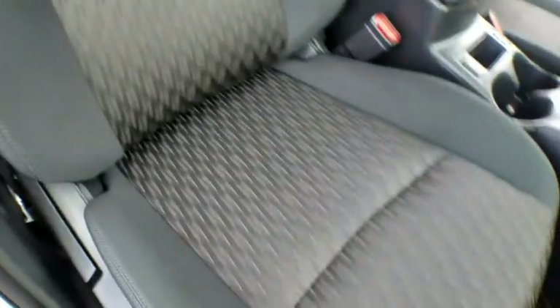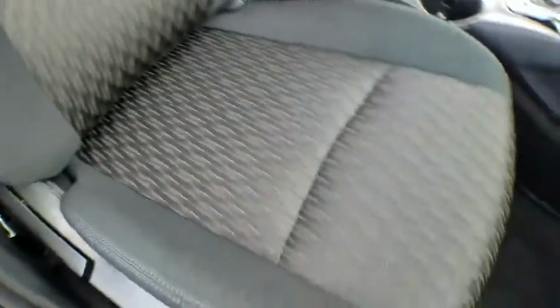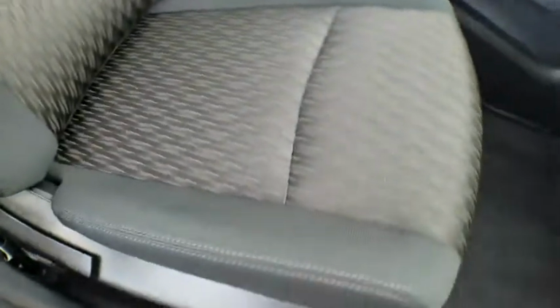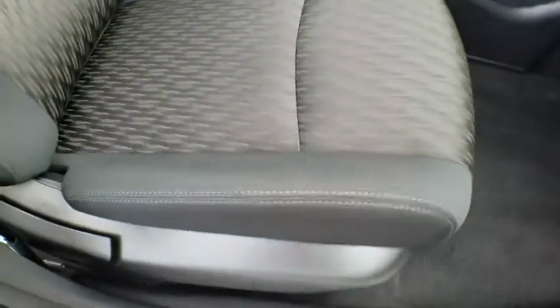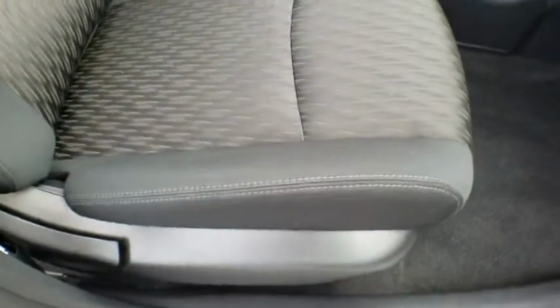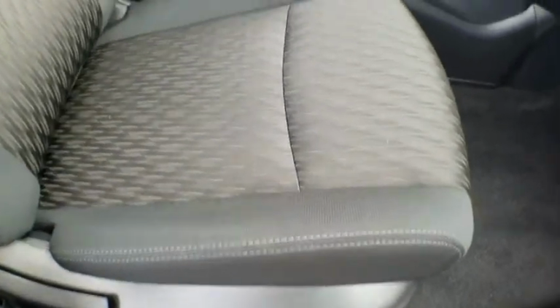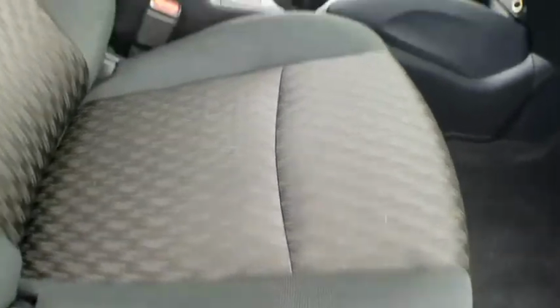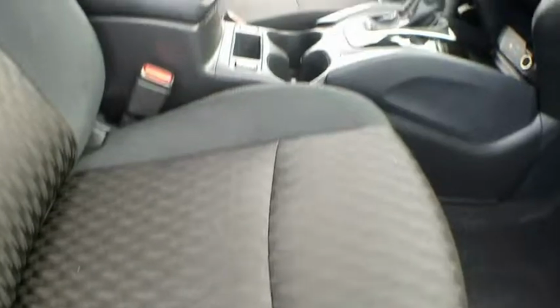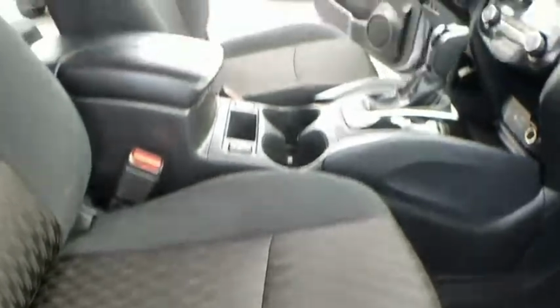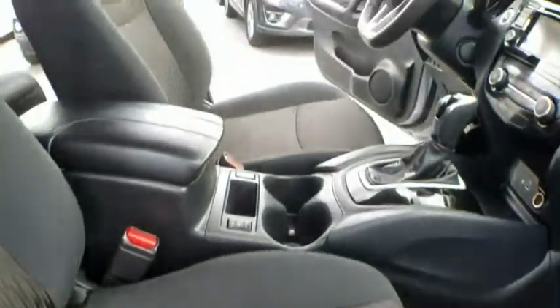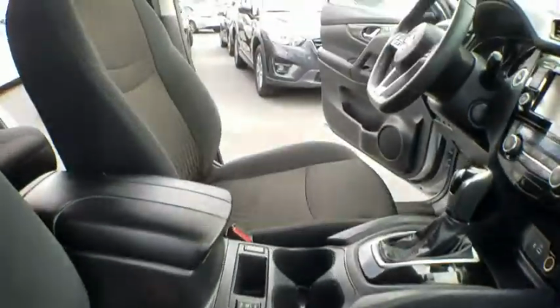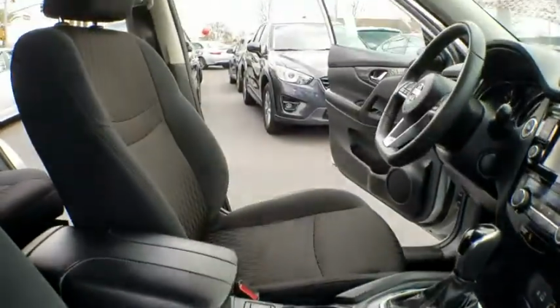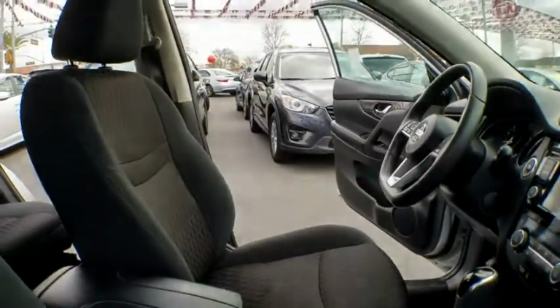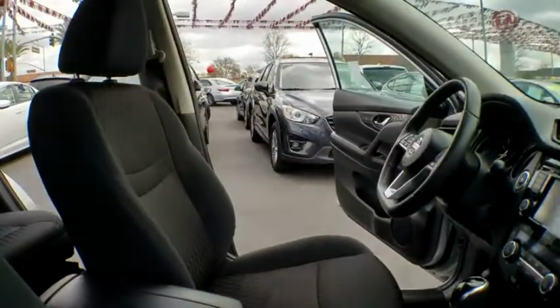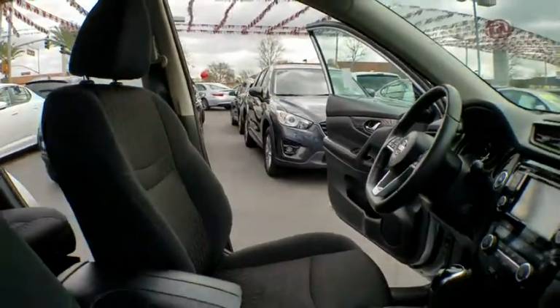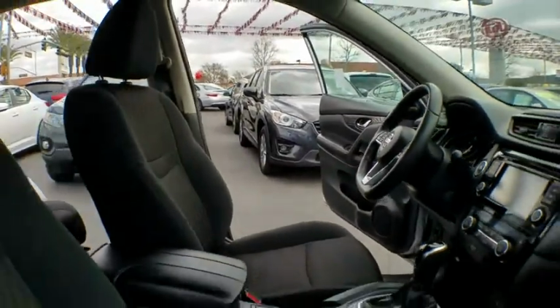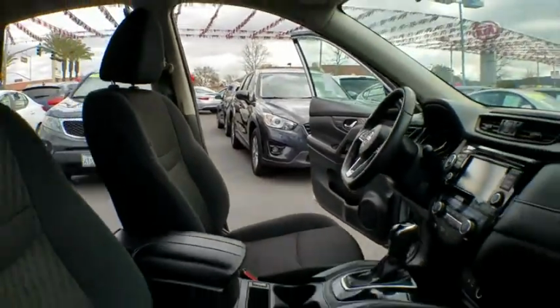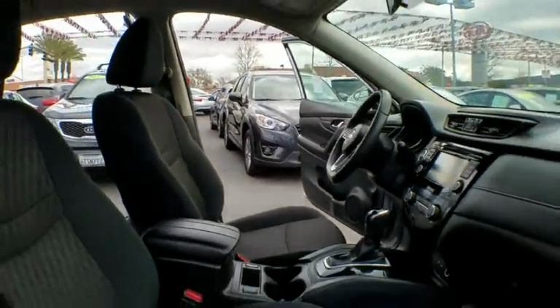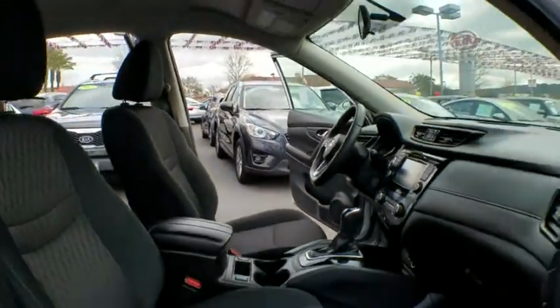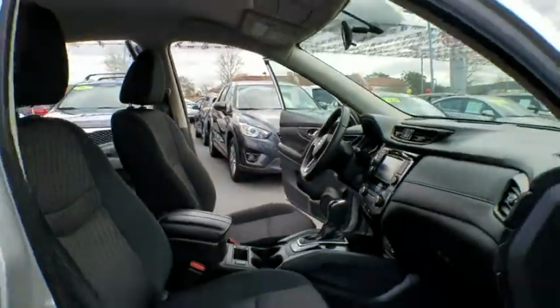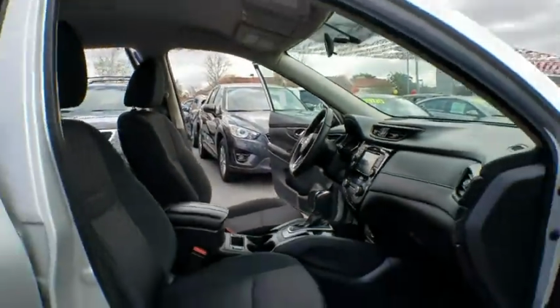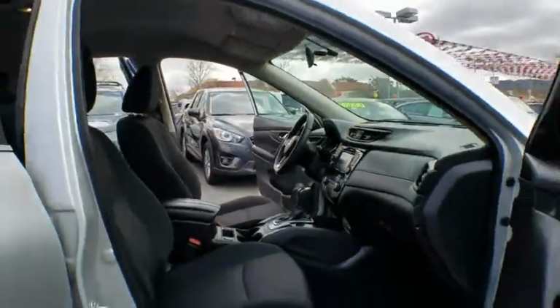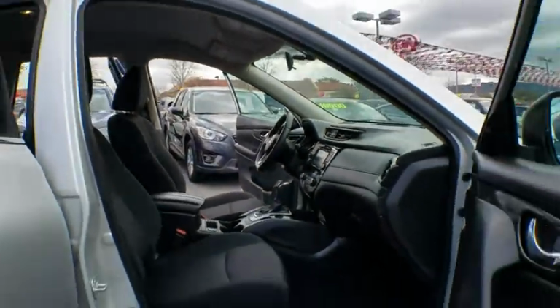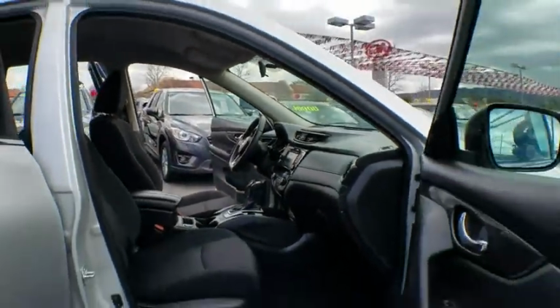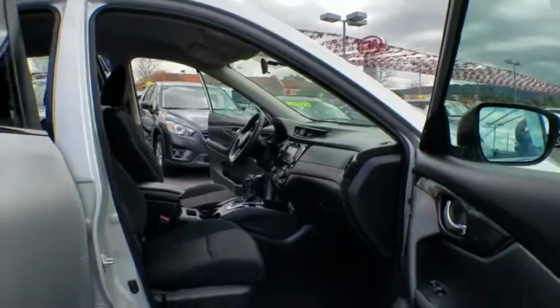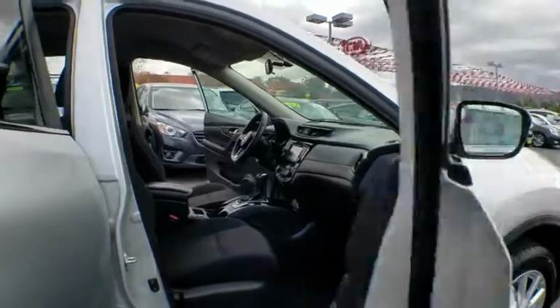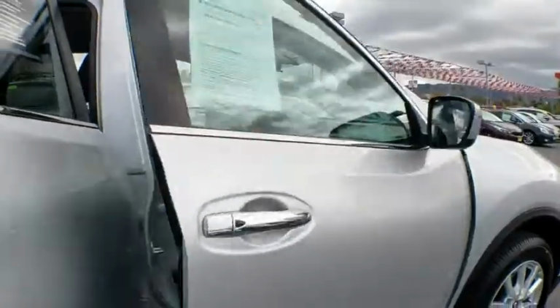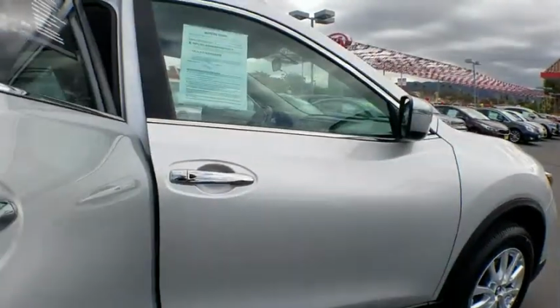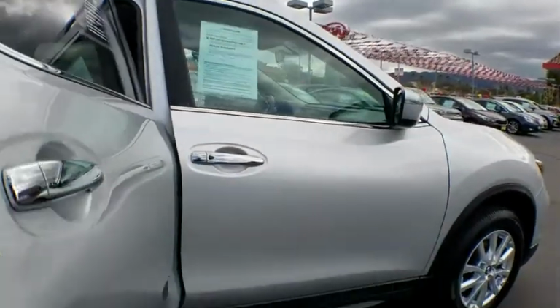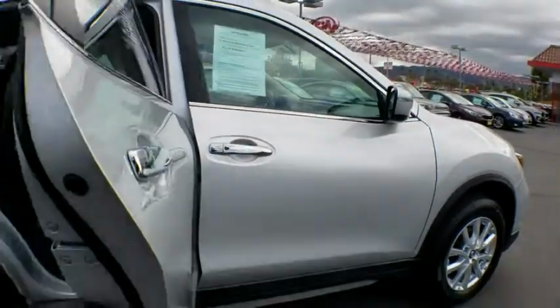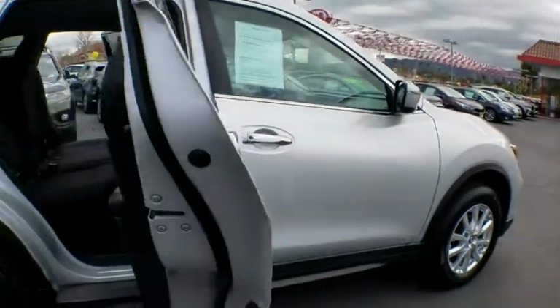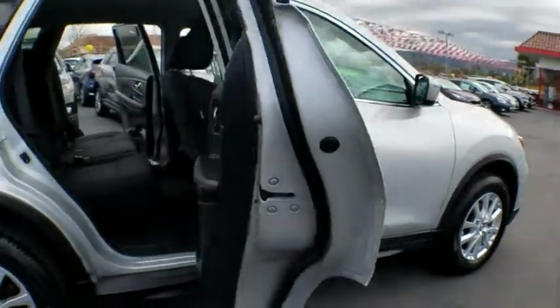Leather-wrapped steering wheel, power steering, adjustable steering wheel, aluminum wheels, keyless start, four-wheel disc brakes, cruise control, climate control, rear defrost.